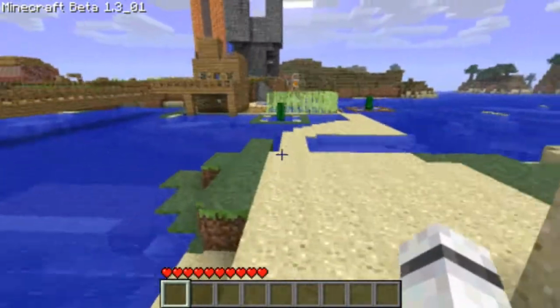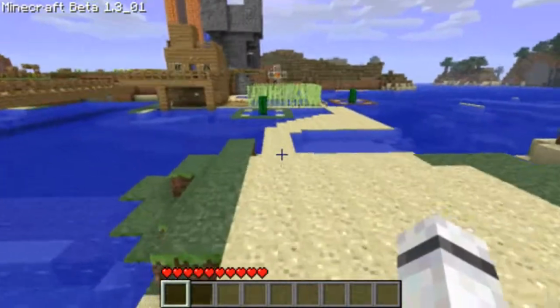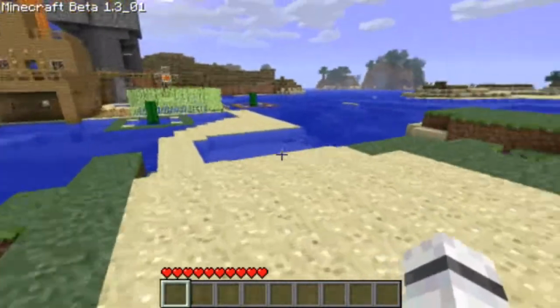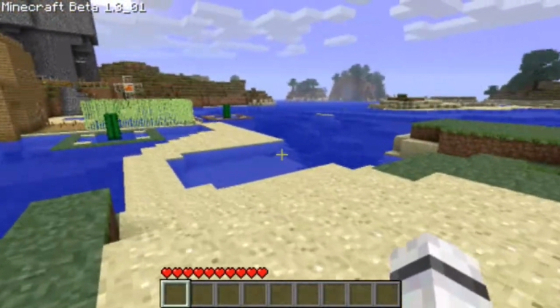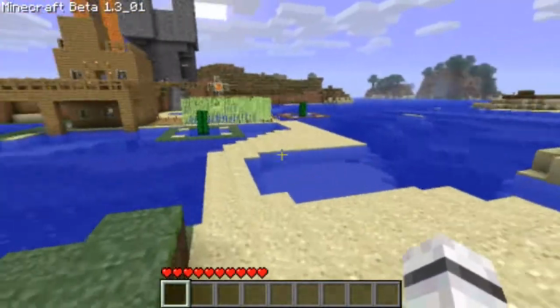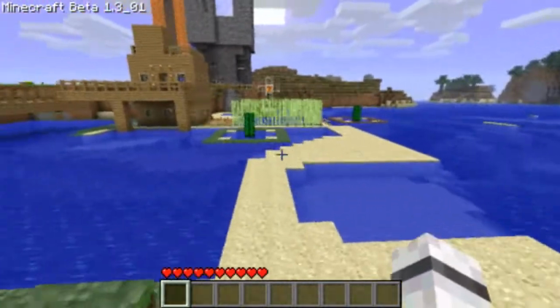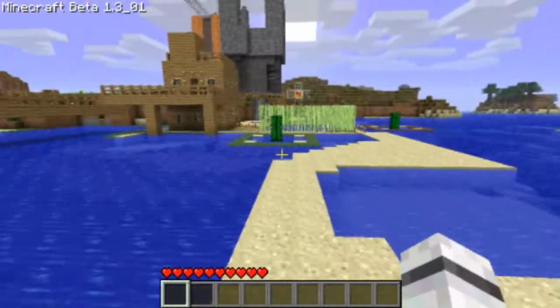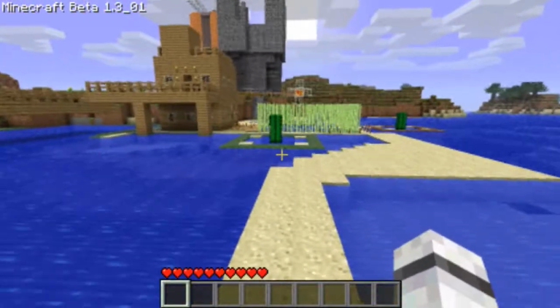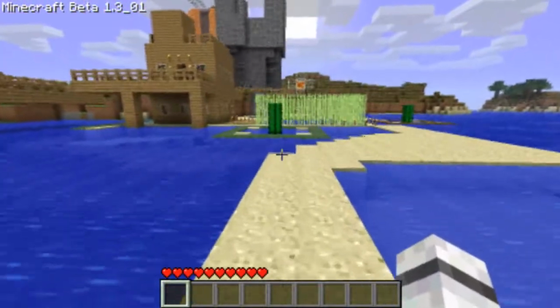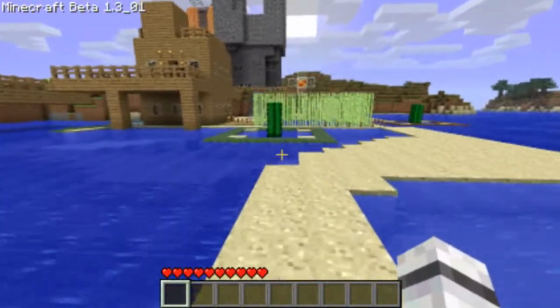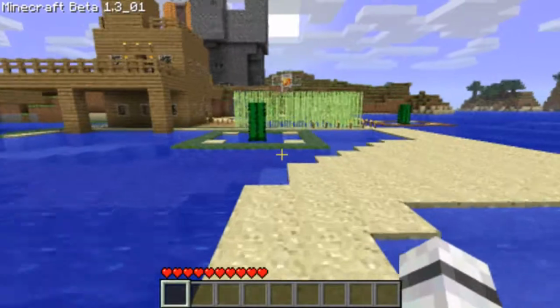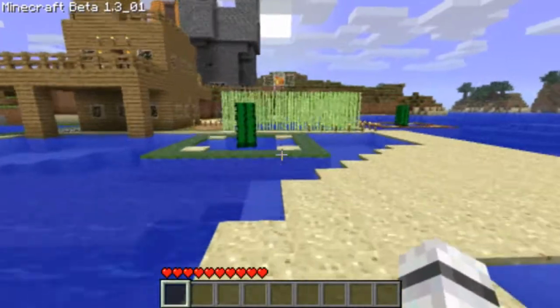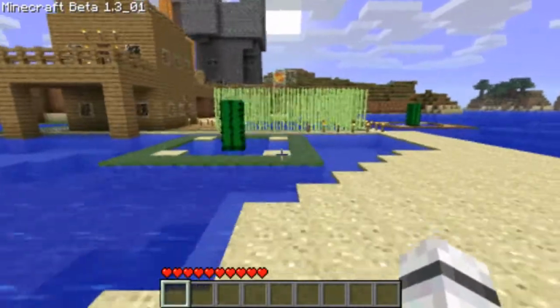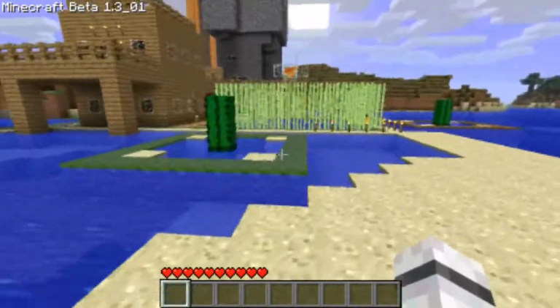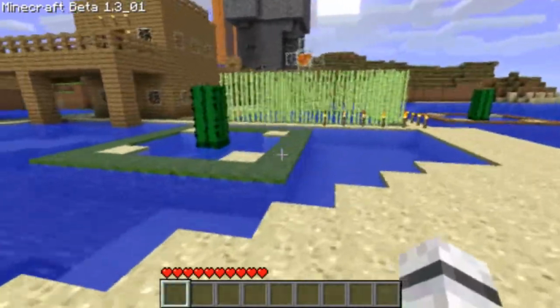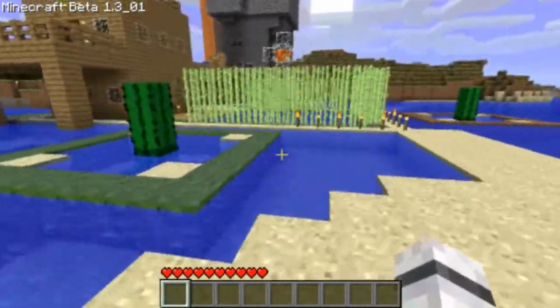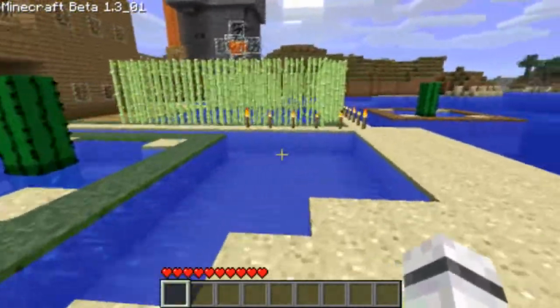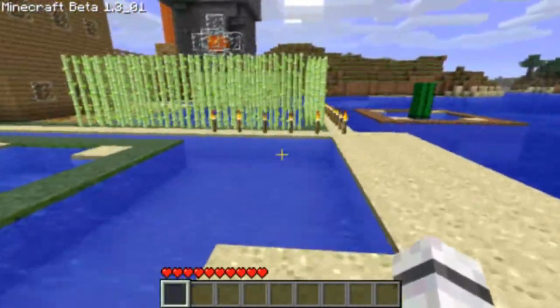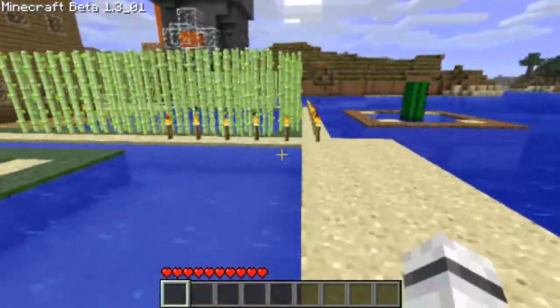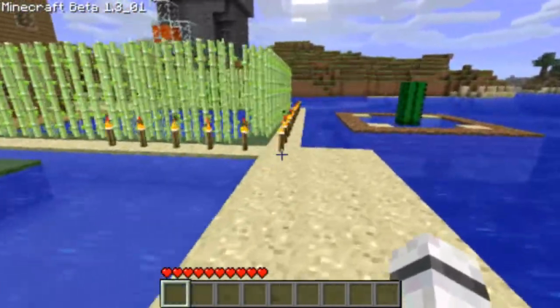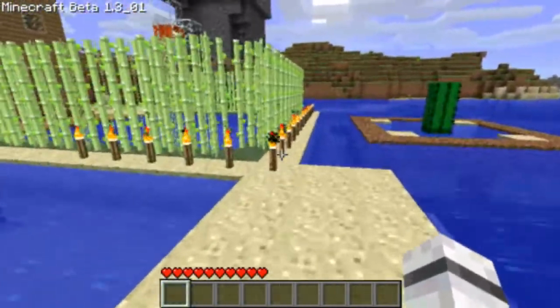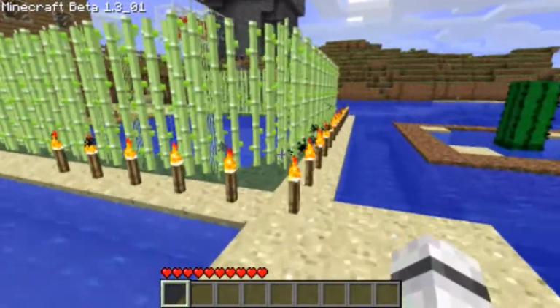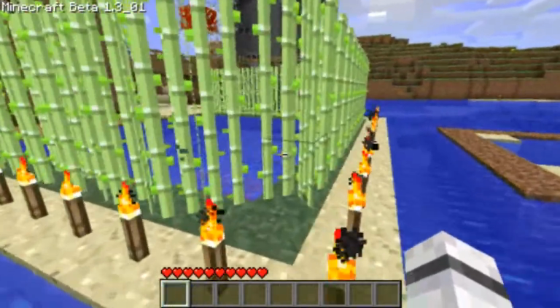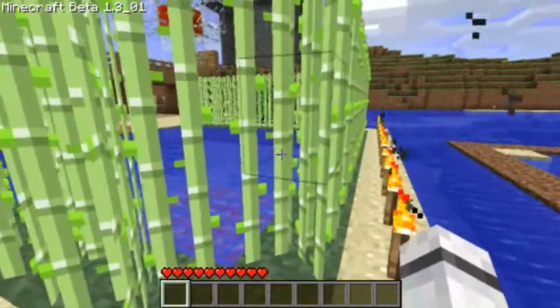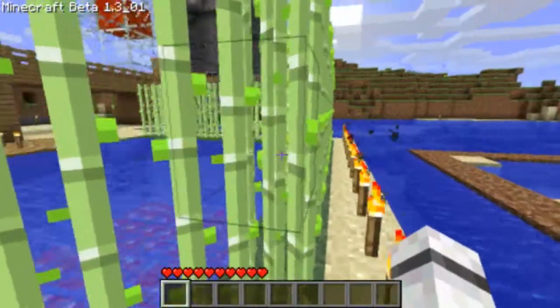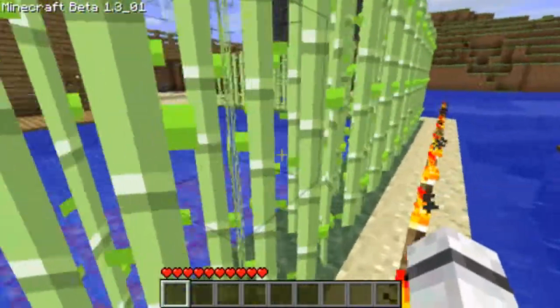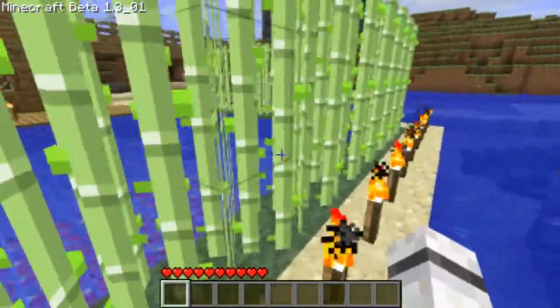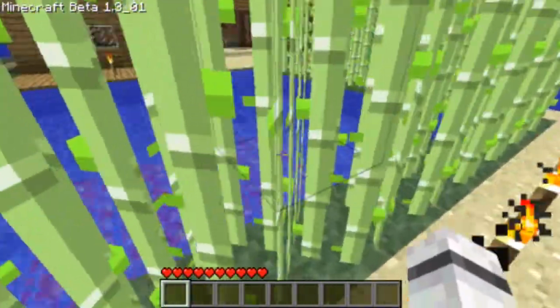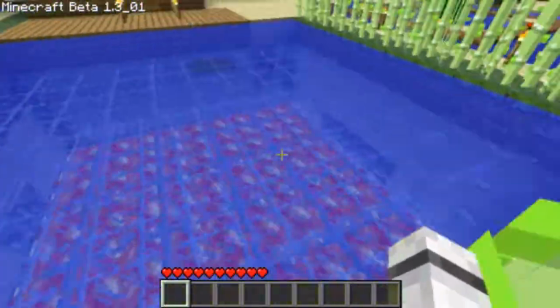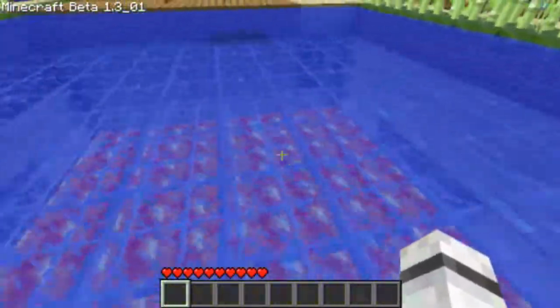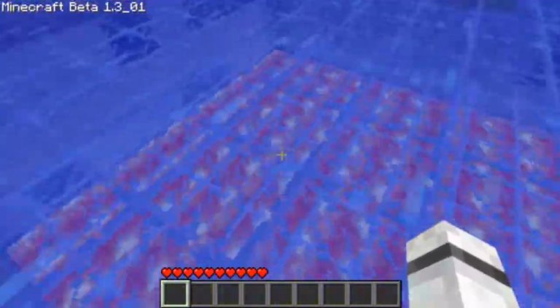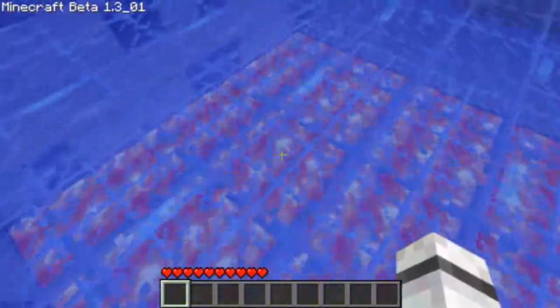So this is Spawn, big waterfall there, and this is where we built the first house. It's like a wooden shack, a couple of floors, and it has a hot tub outside.